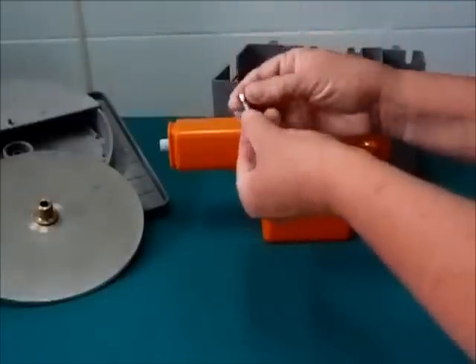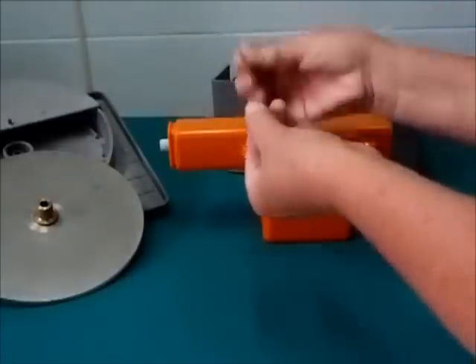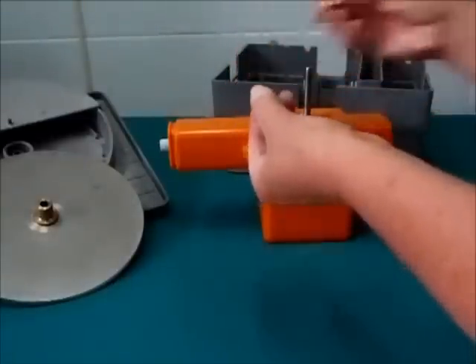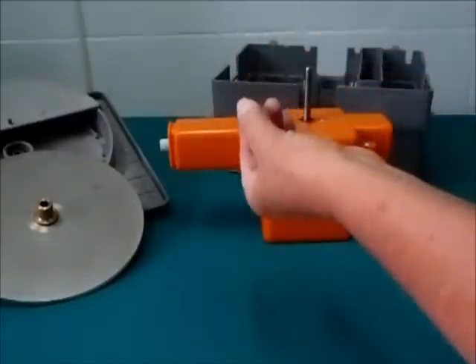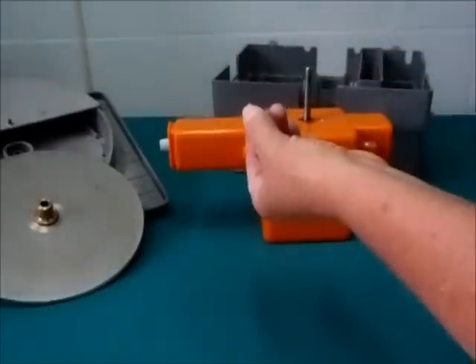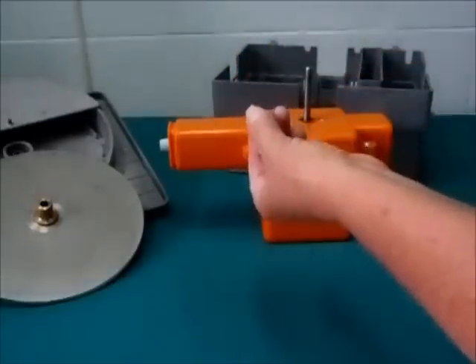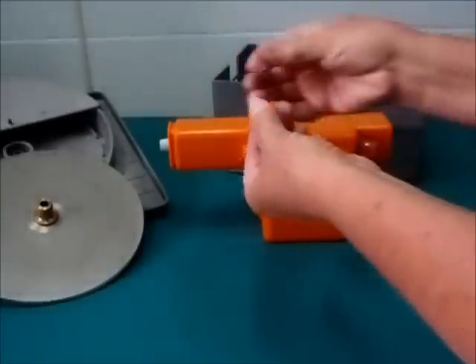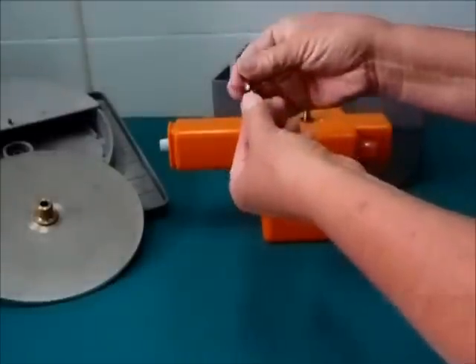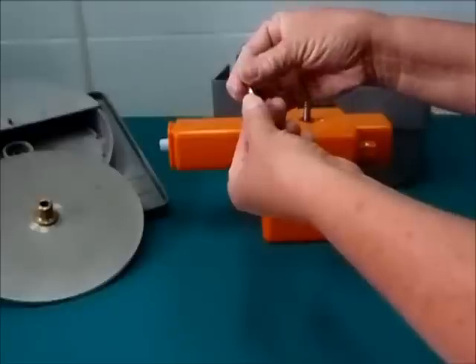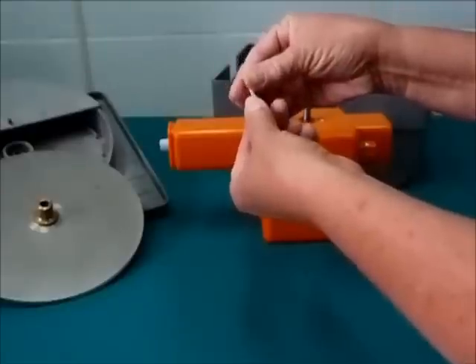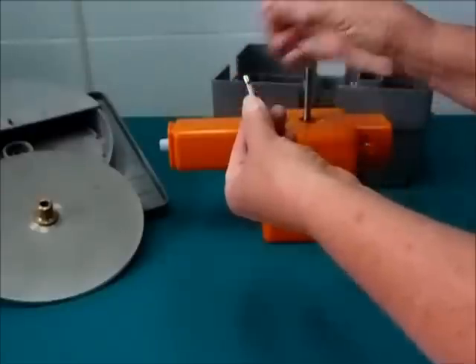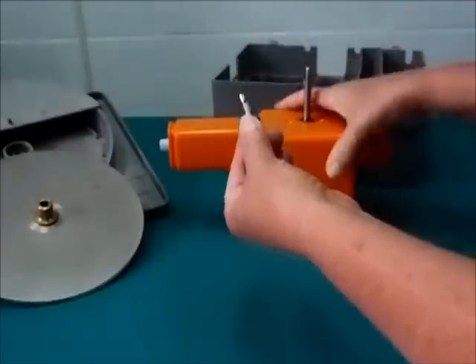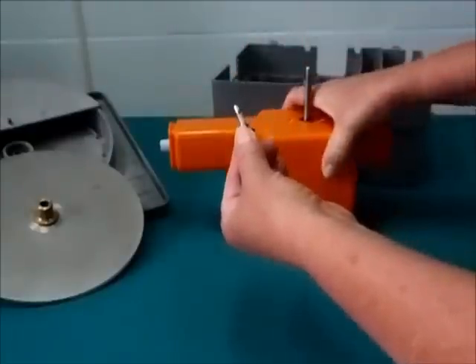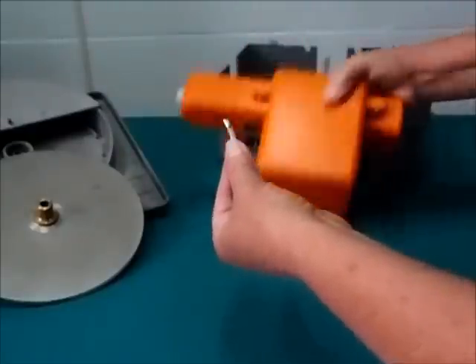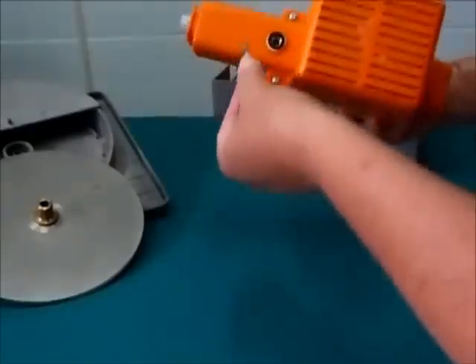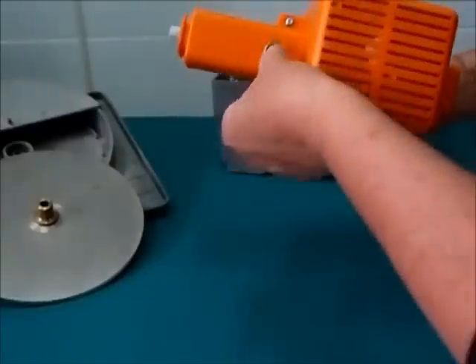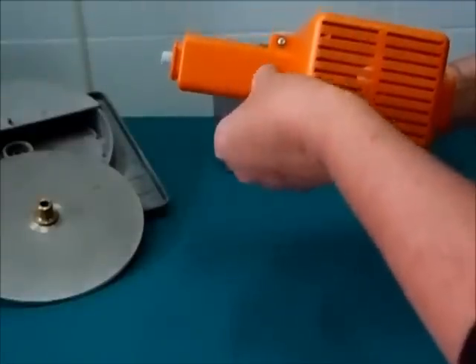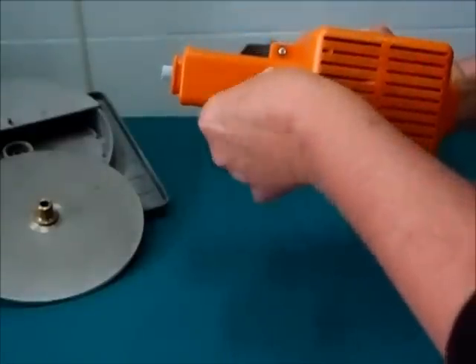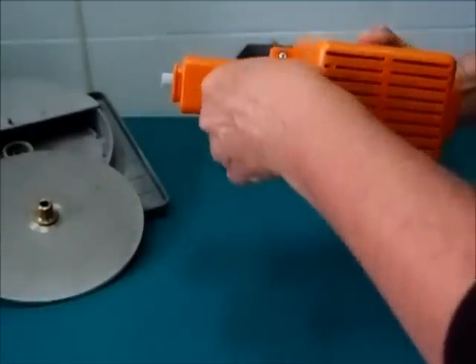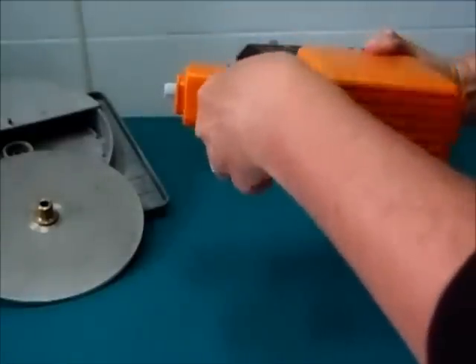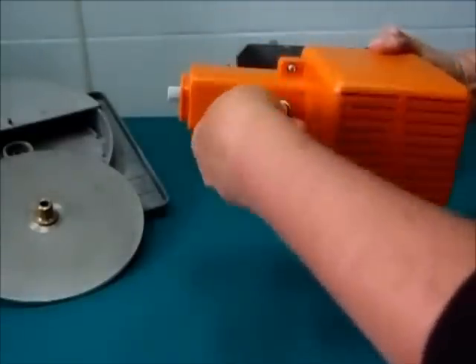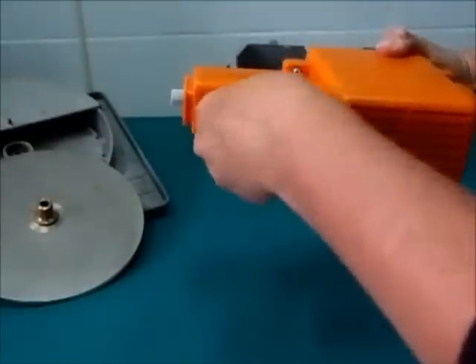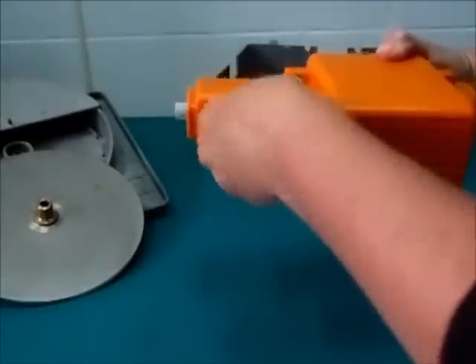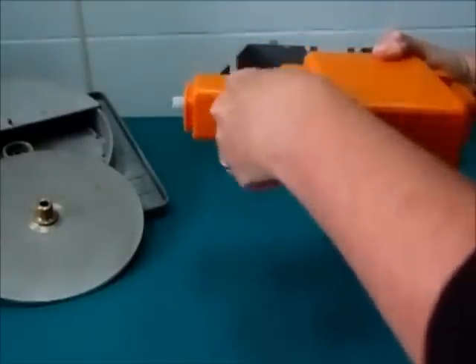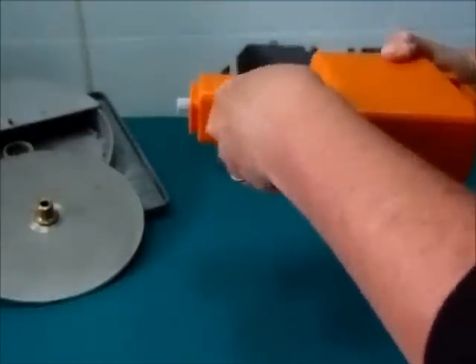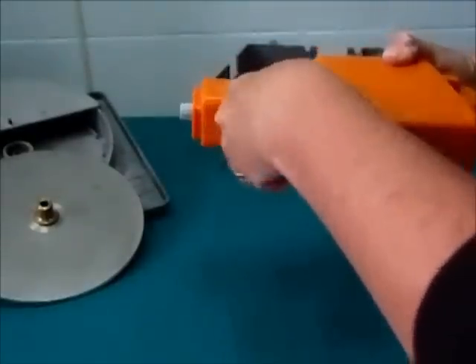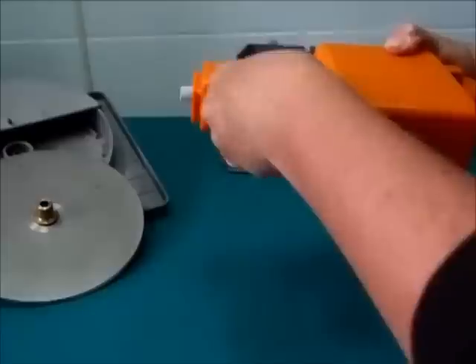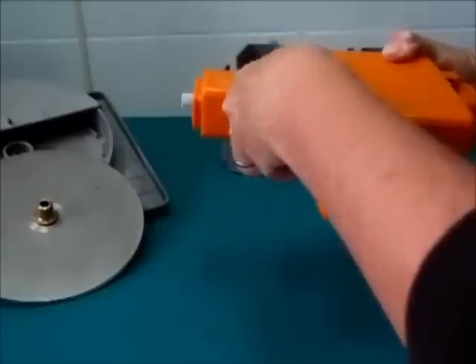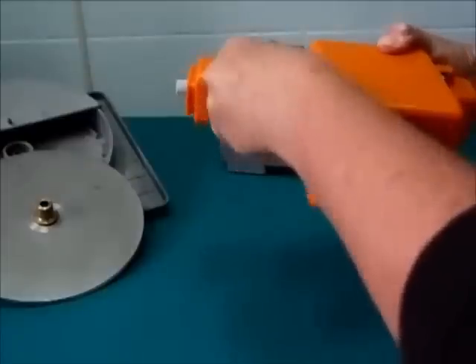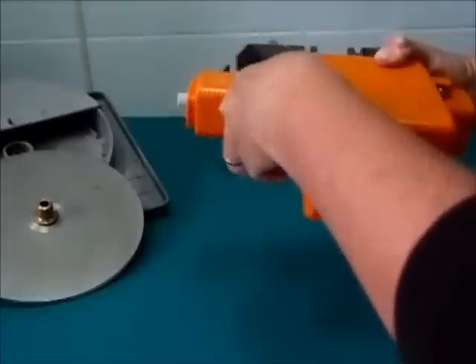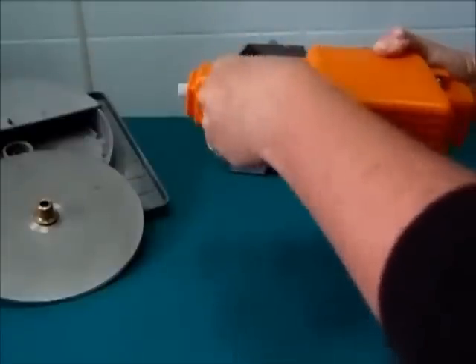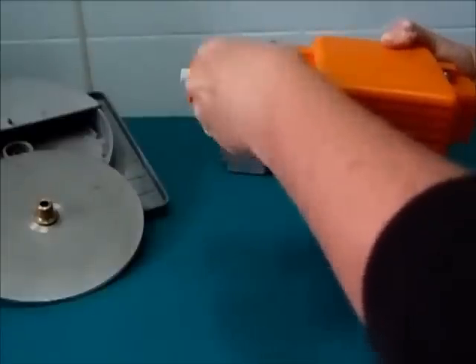Take it out, insert the new fuse, push it back into the housing, and tighten in place.